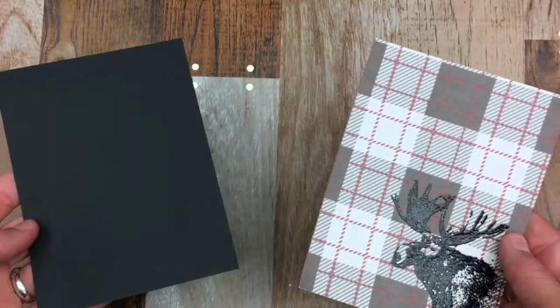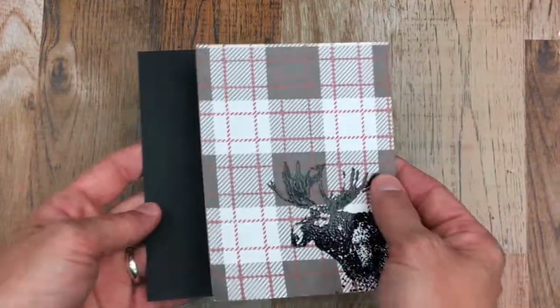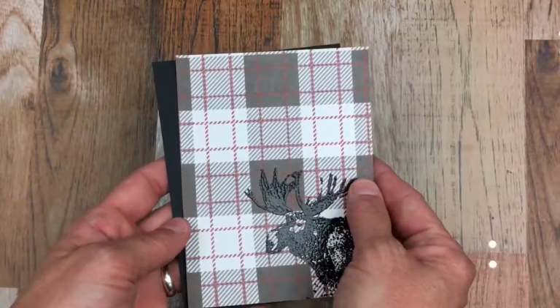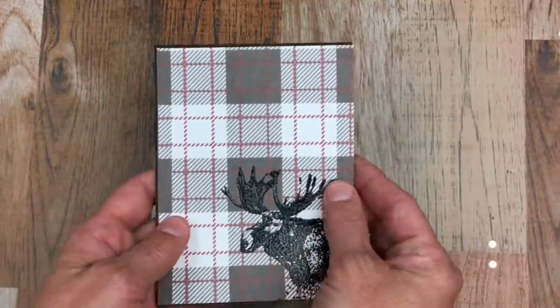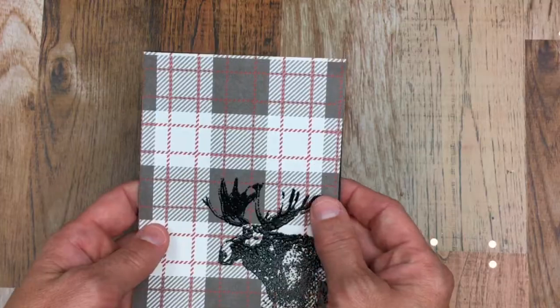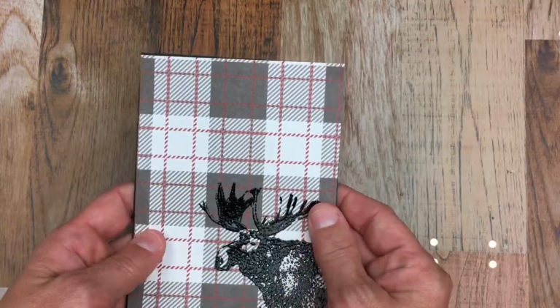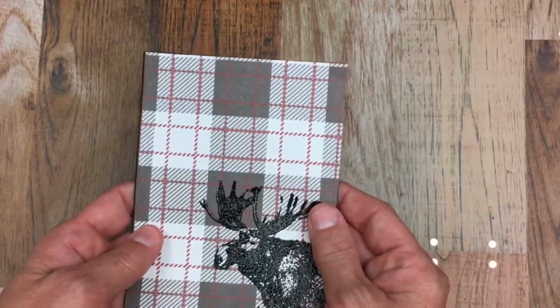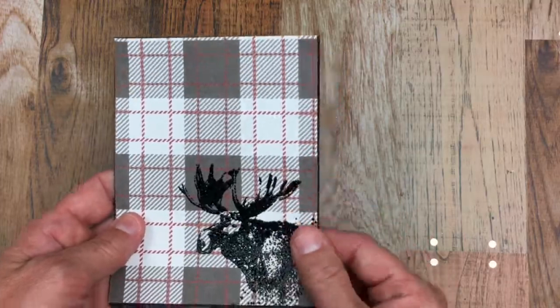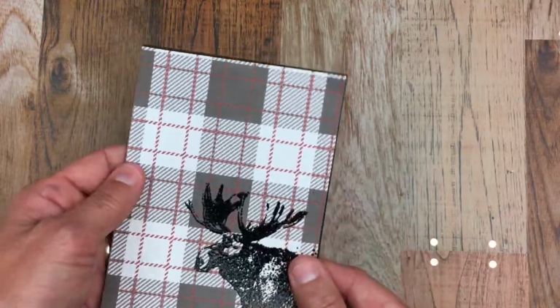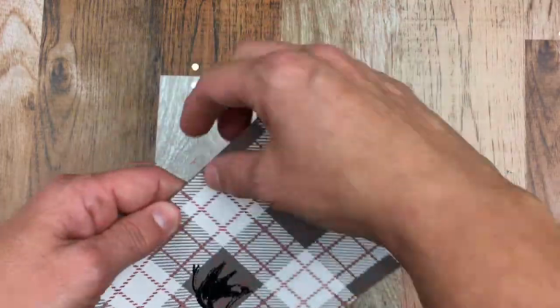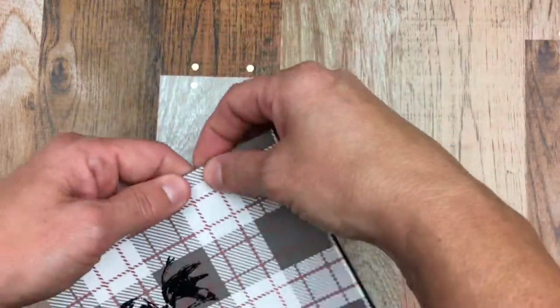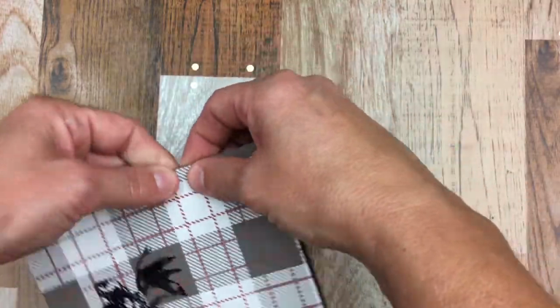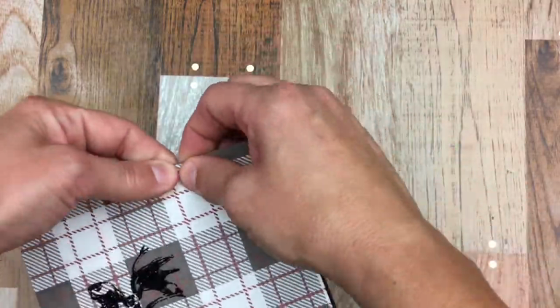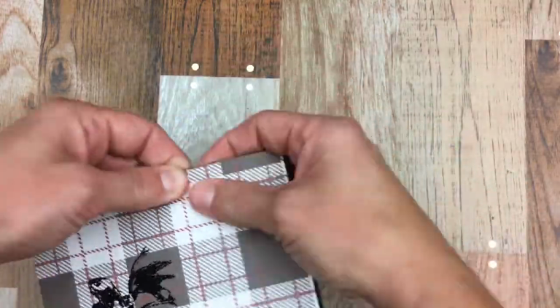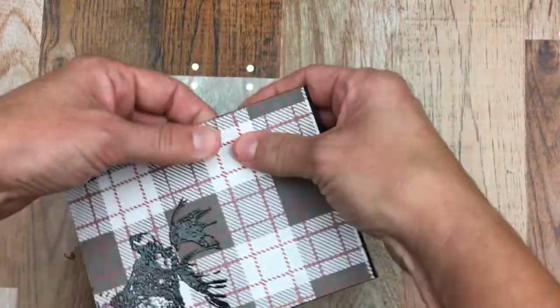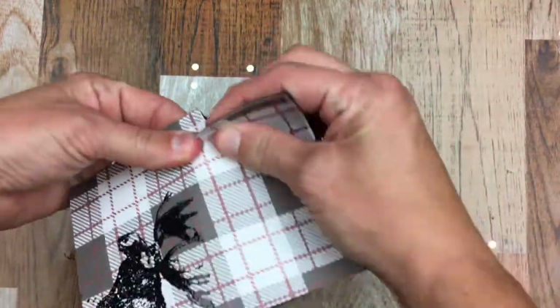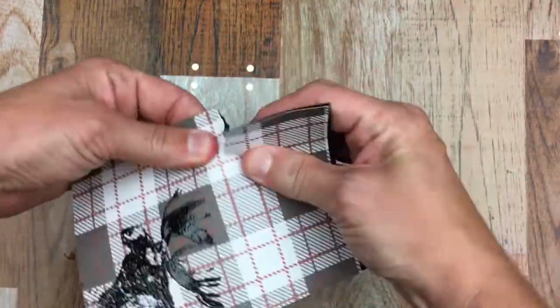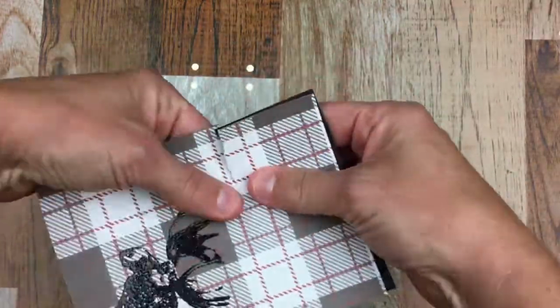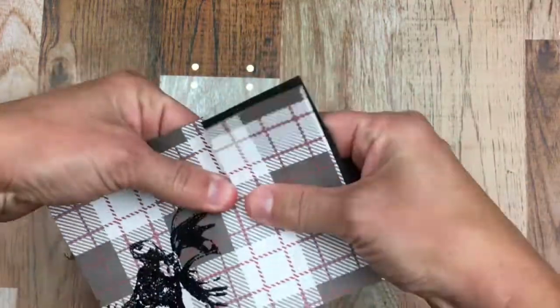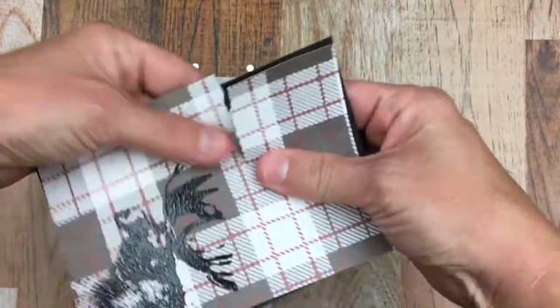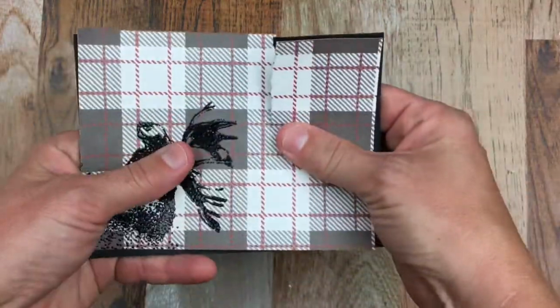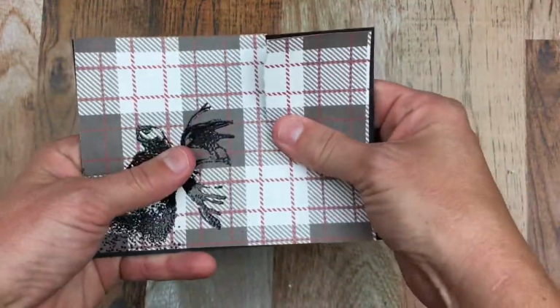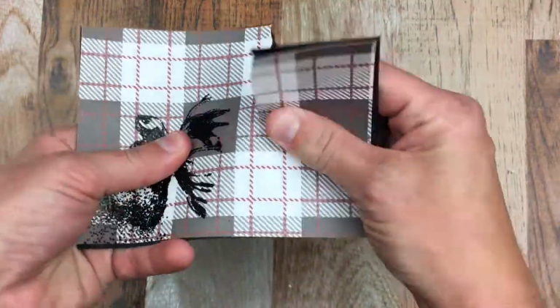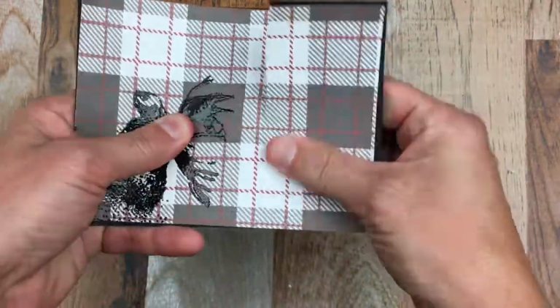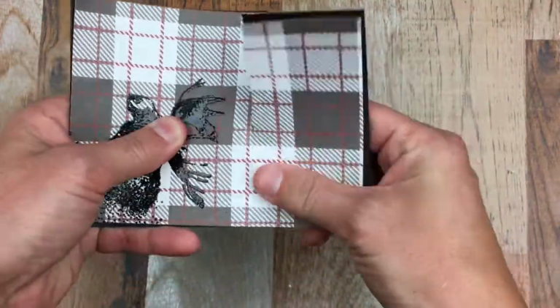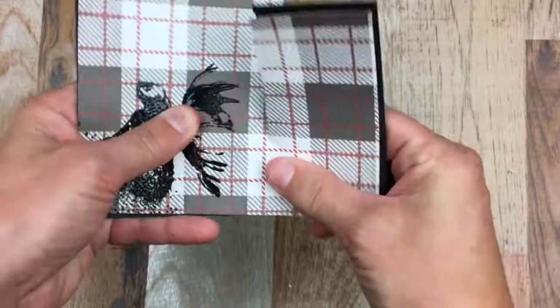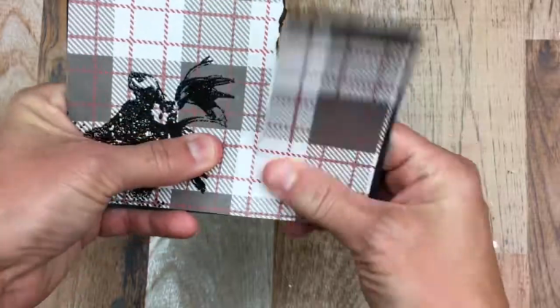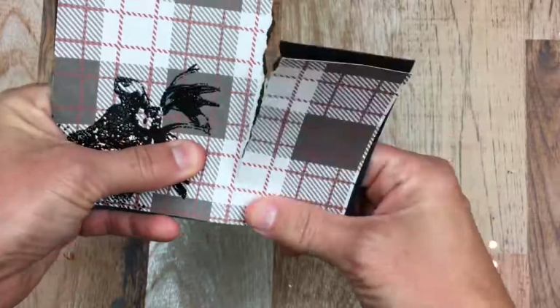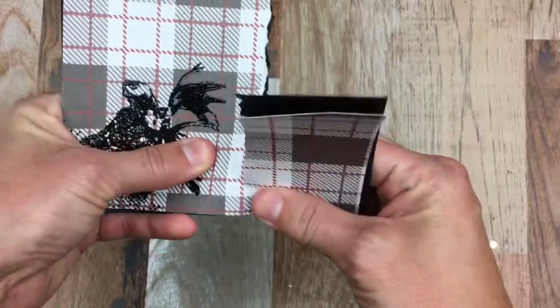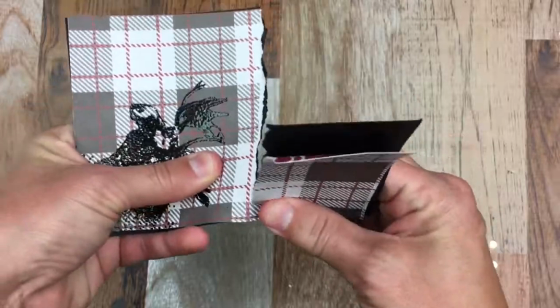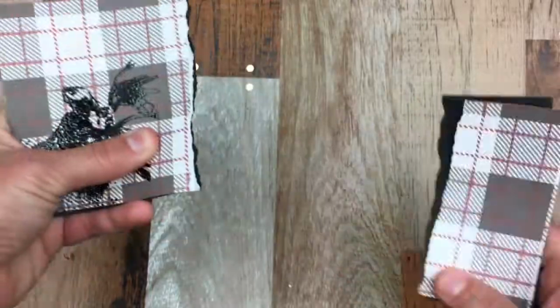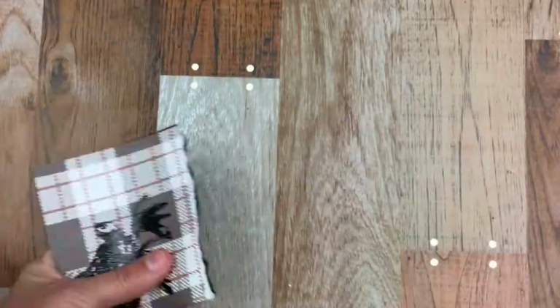I will be taking these two pieces and tearing them together. That way it gives me the same style tear on both cardstocks.